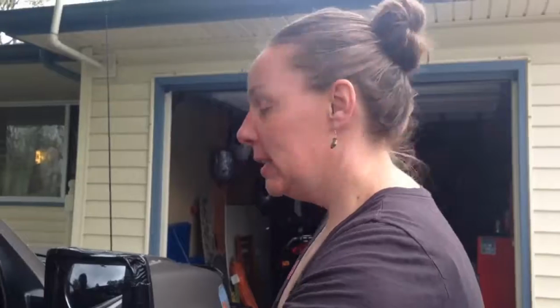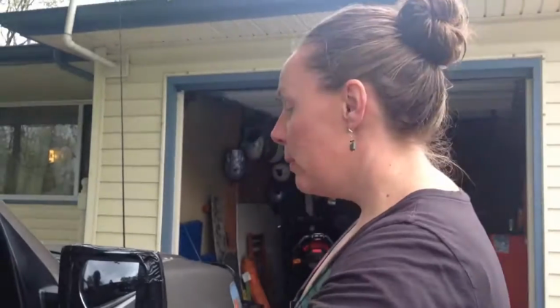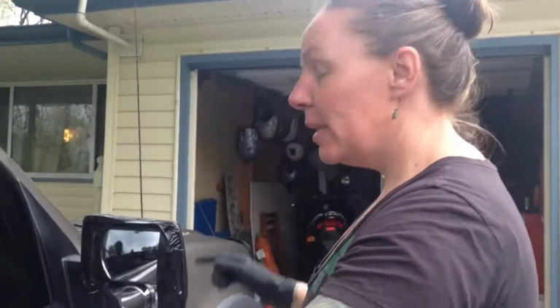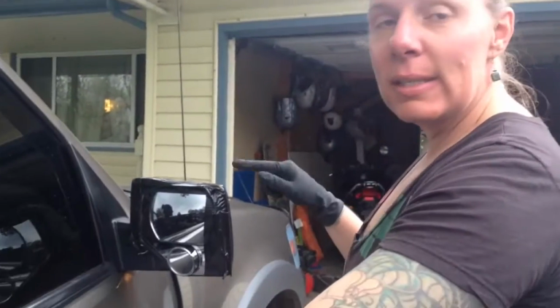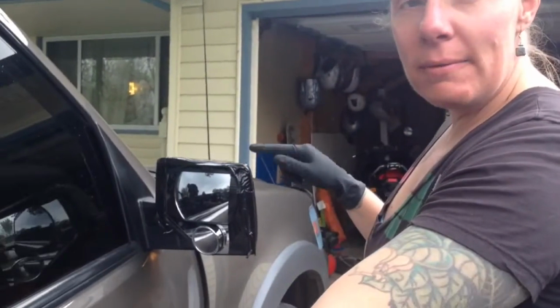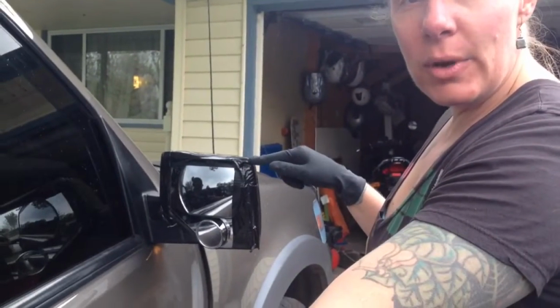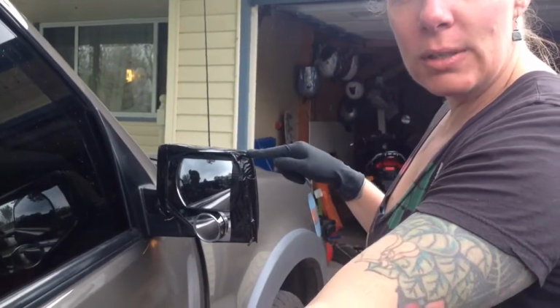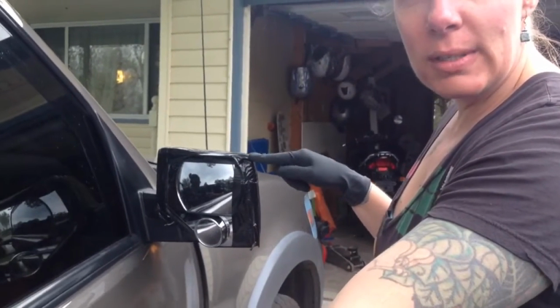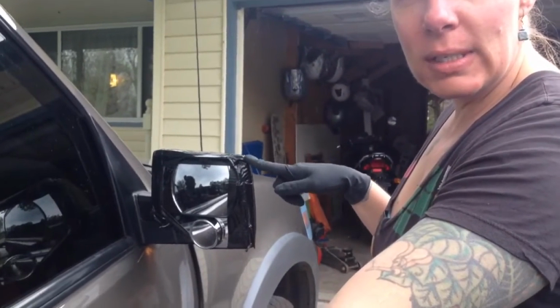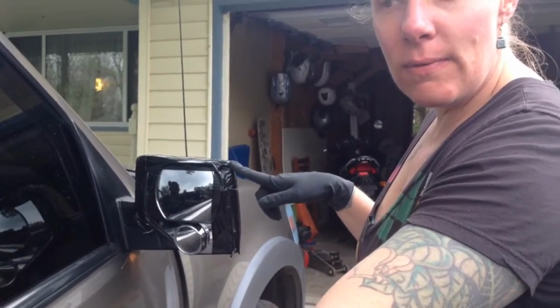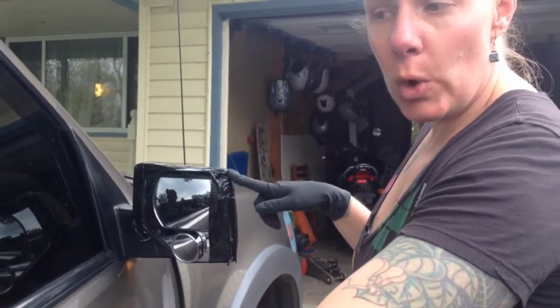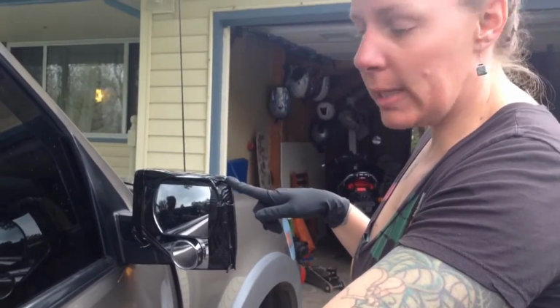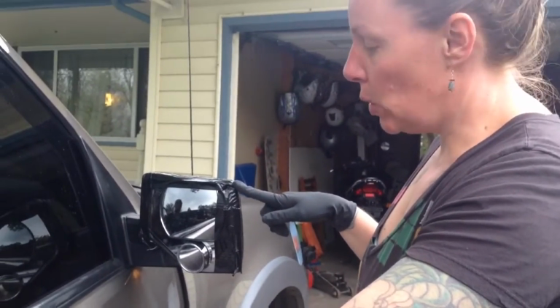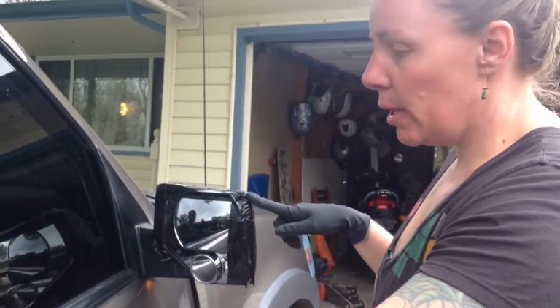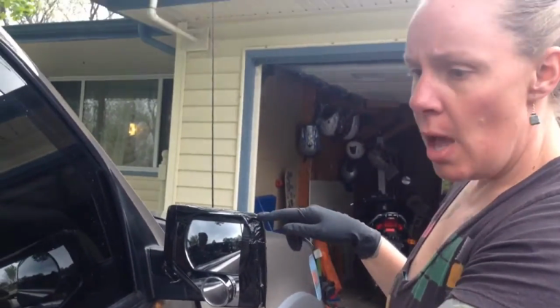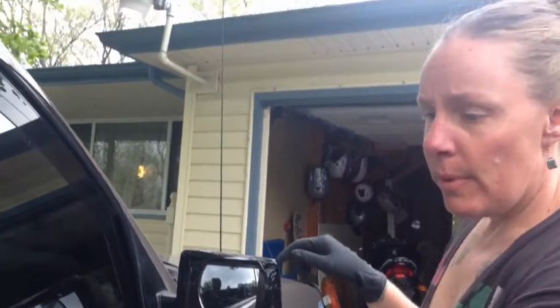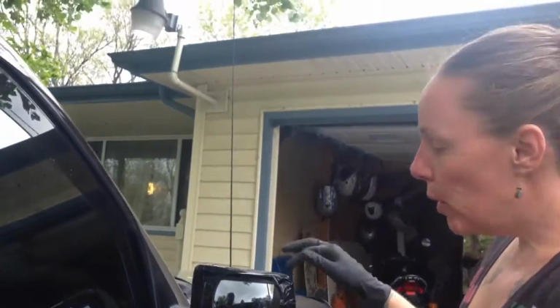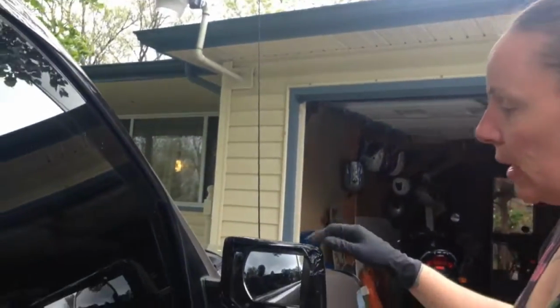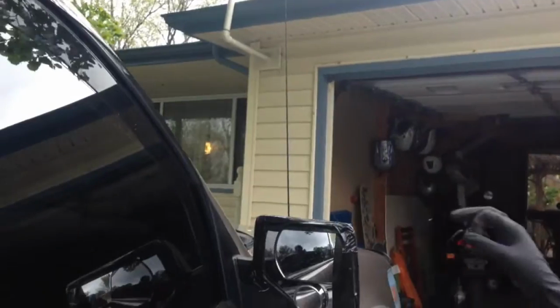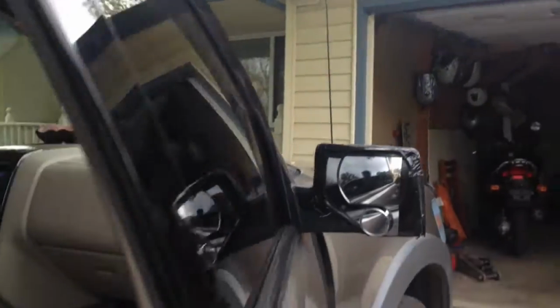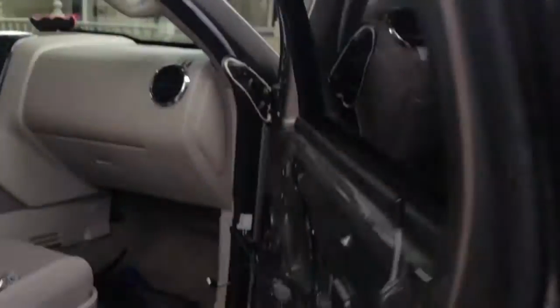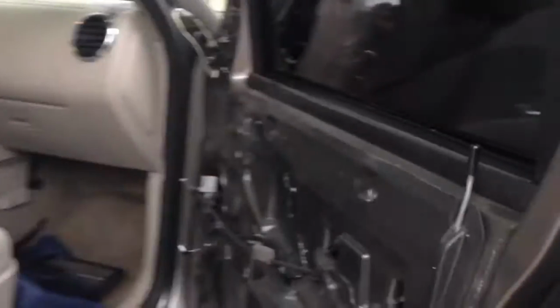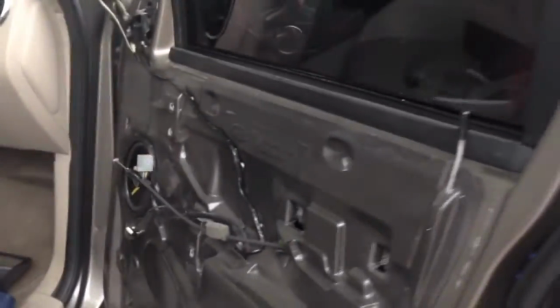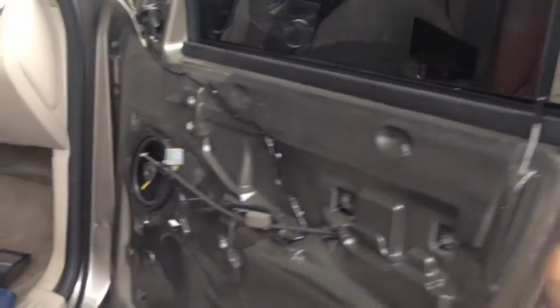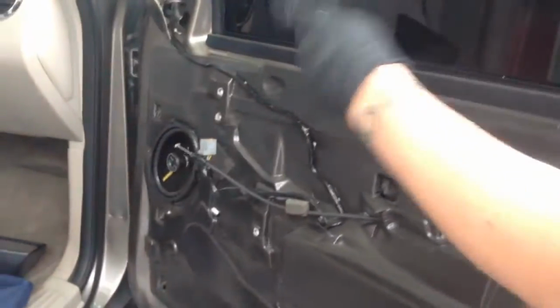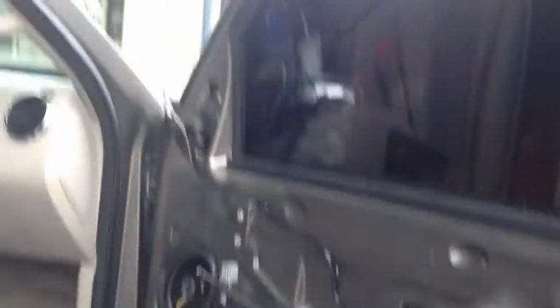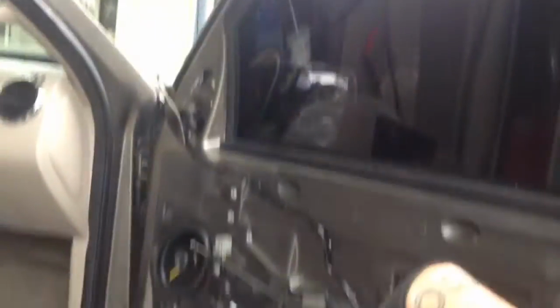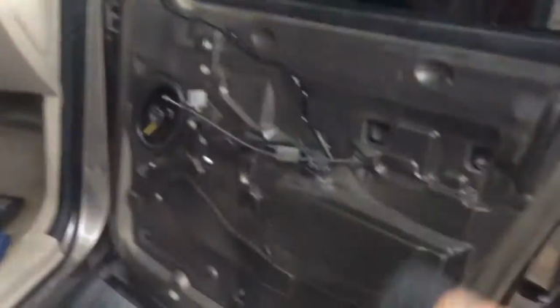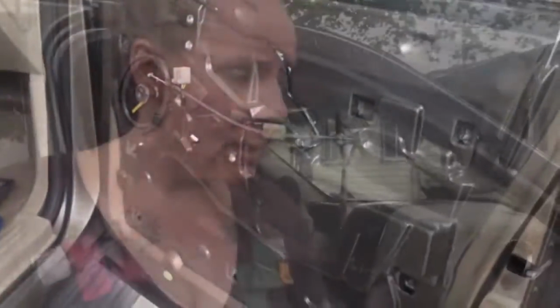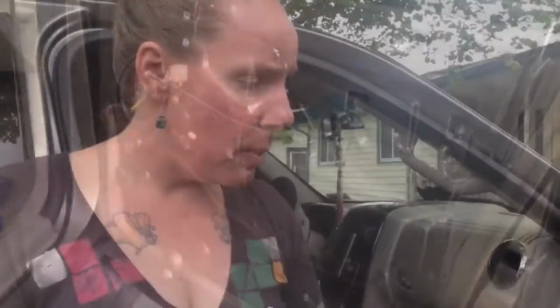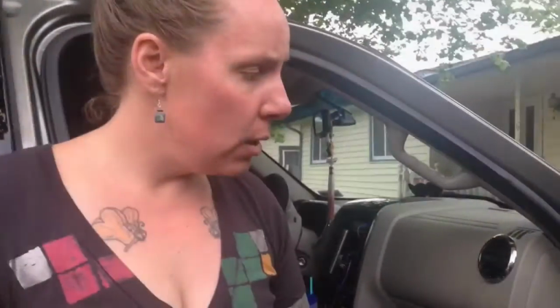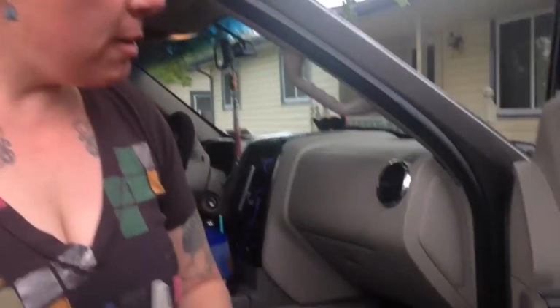Today we're replacing the side view mirror on this 2006 Ford Explorer. Before you can get to the mirror nut, you have to take the door panel off.